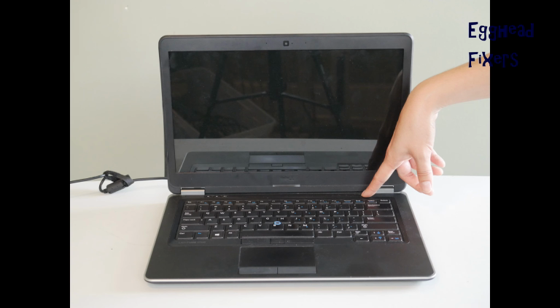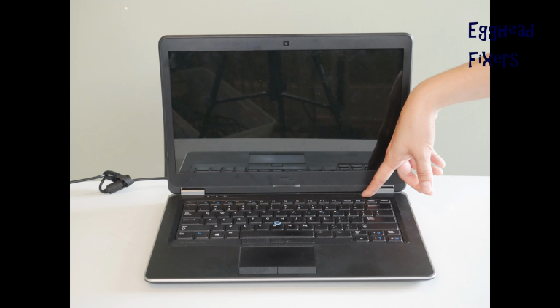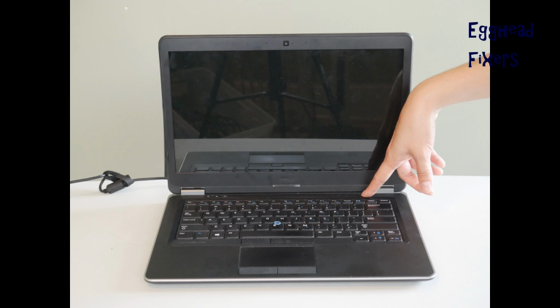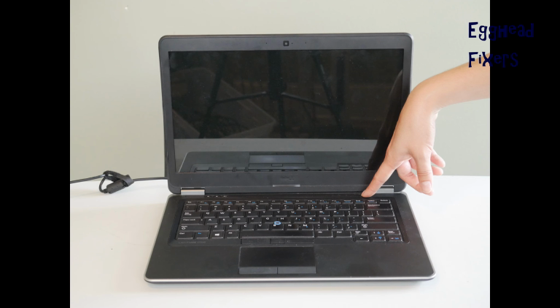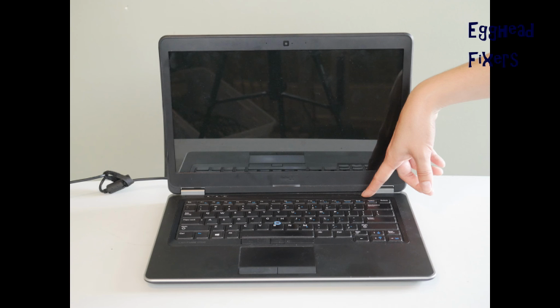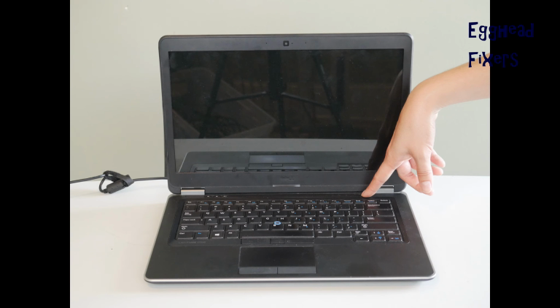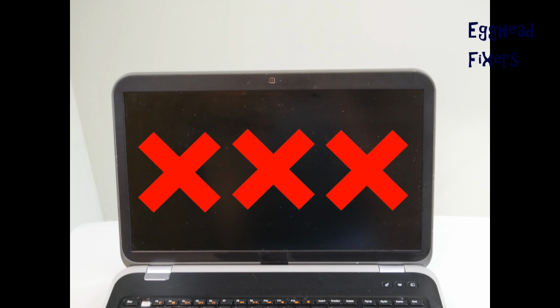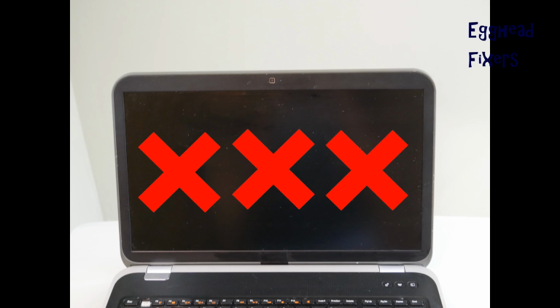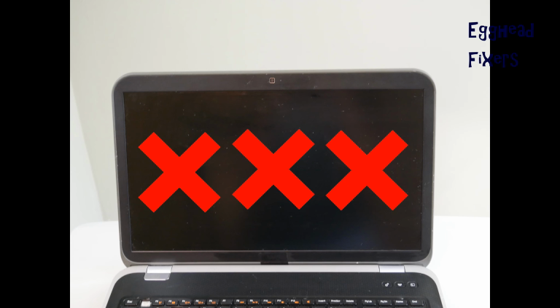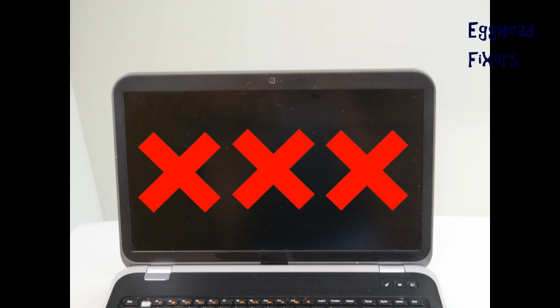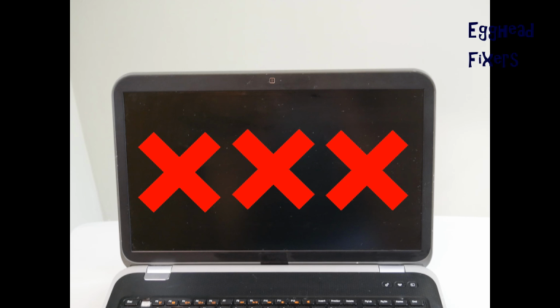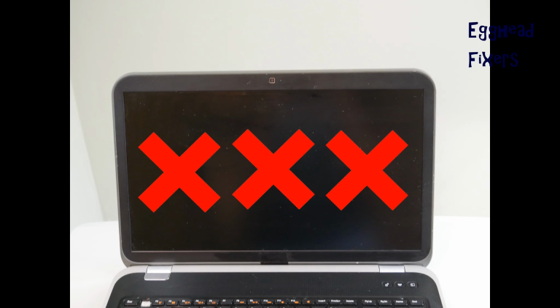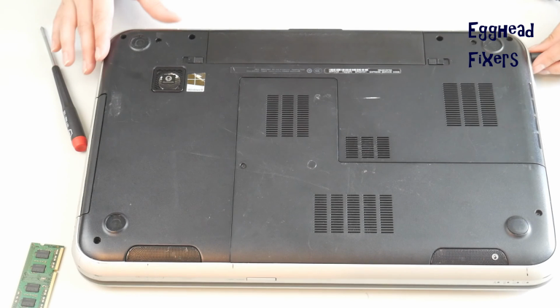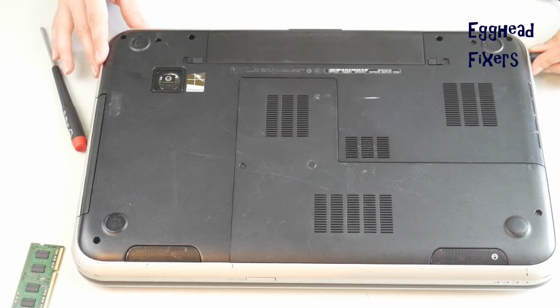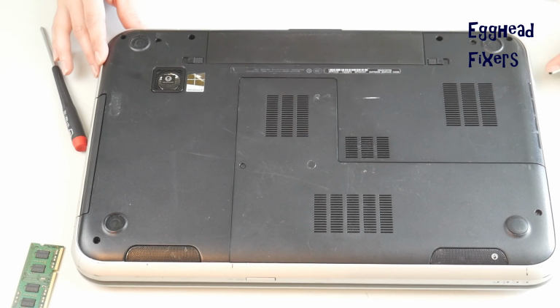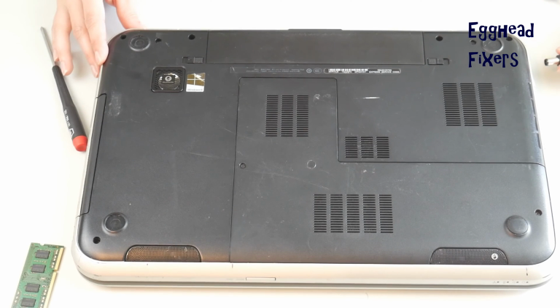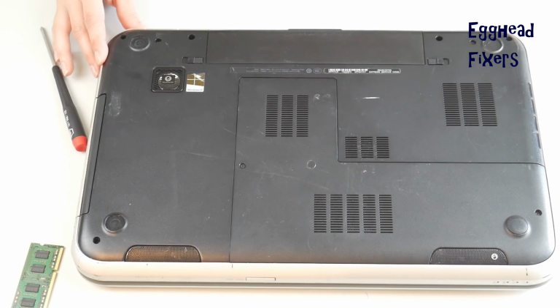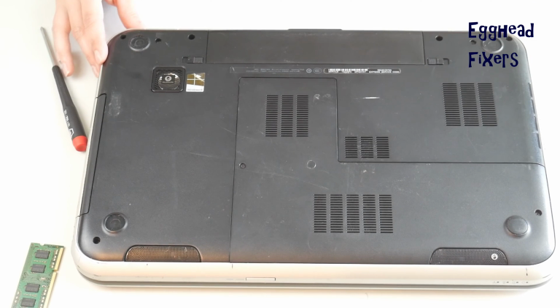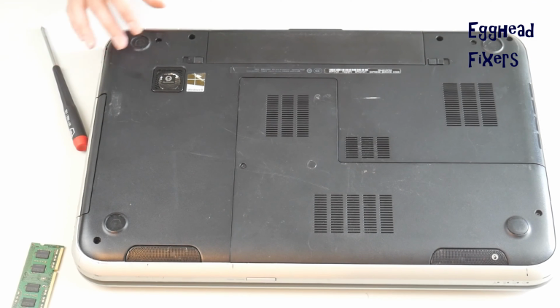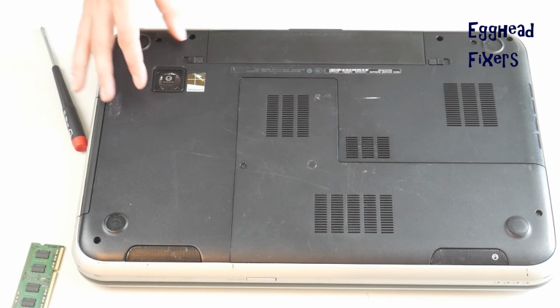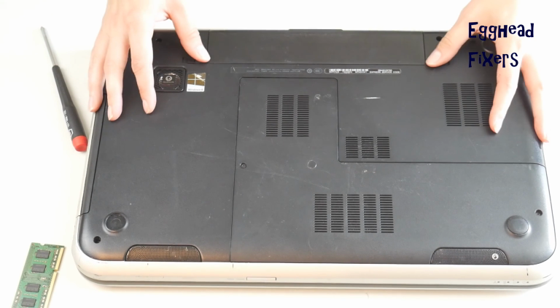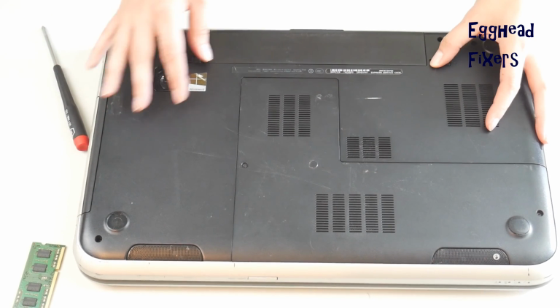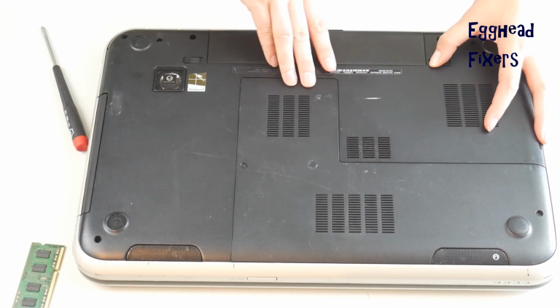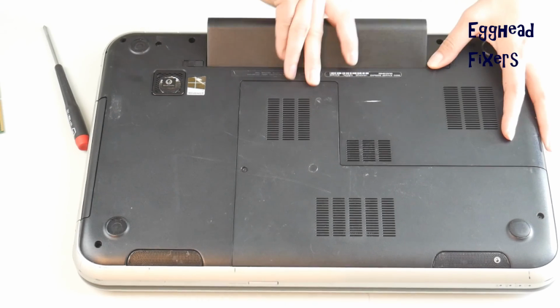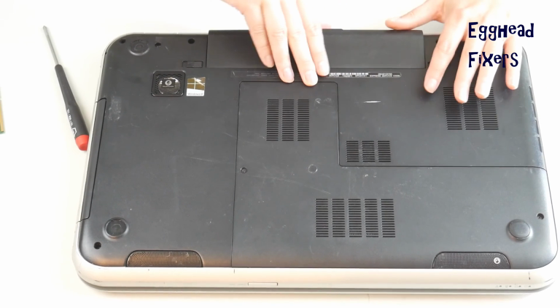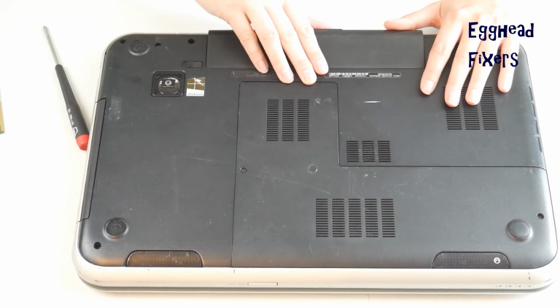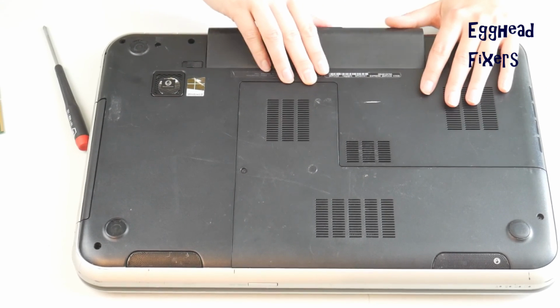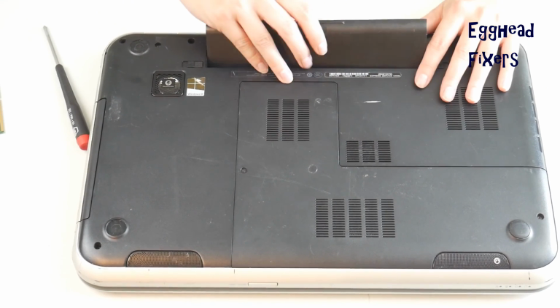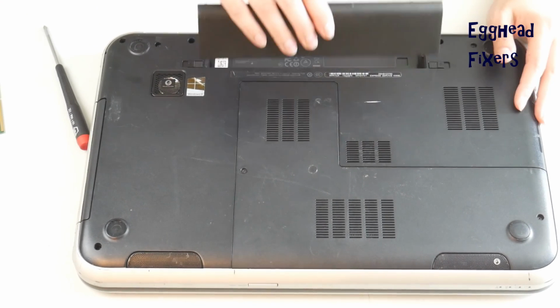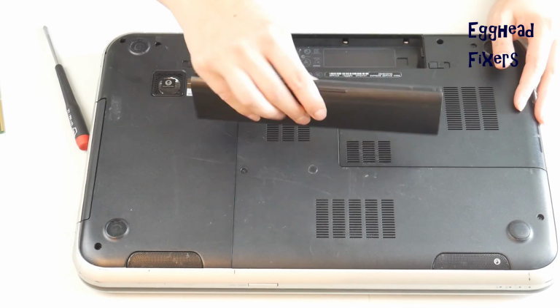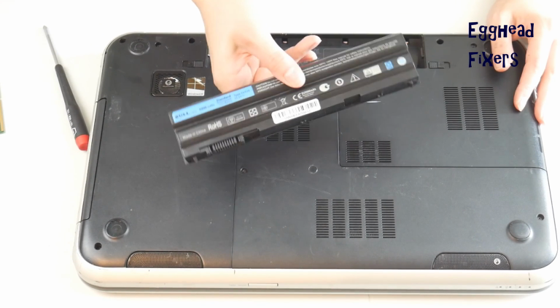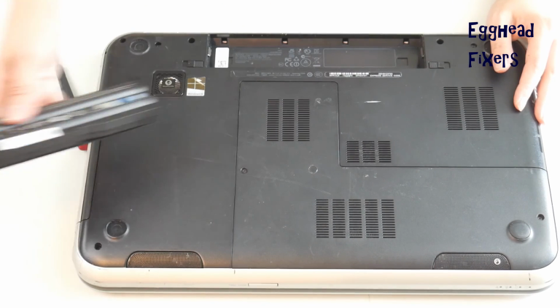If it still doesn't display, that's okay — we're going to try it again. We'll use the same method but remove the other stick of RAM instead. Take your battery out, unplug your computer, and go back into the easy access panel.